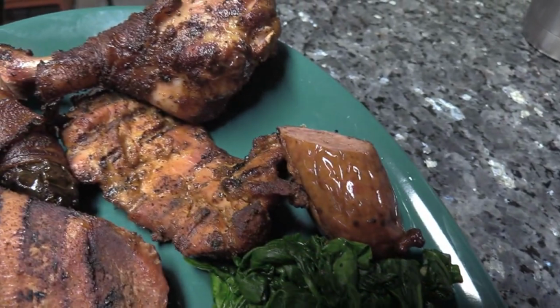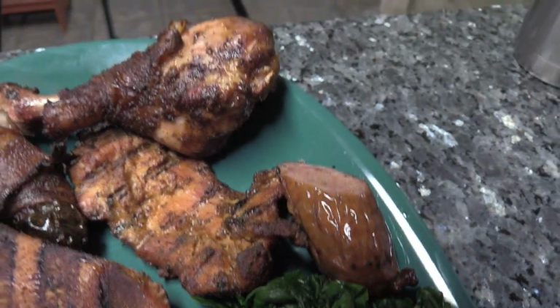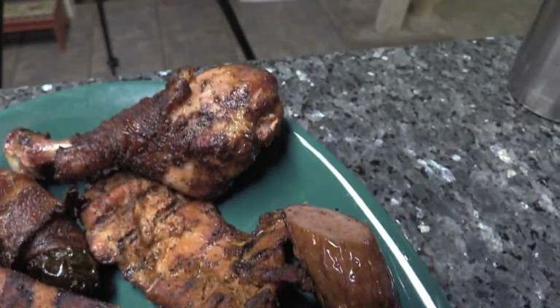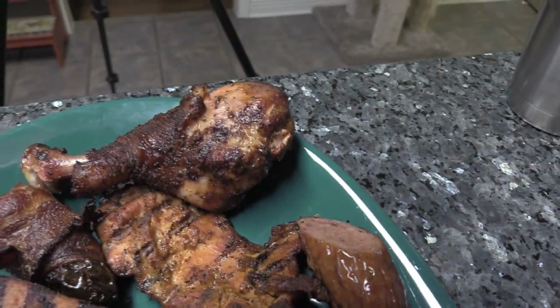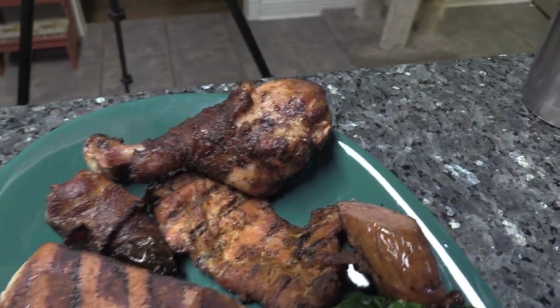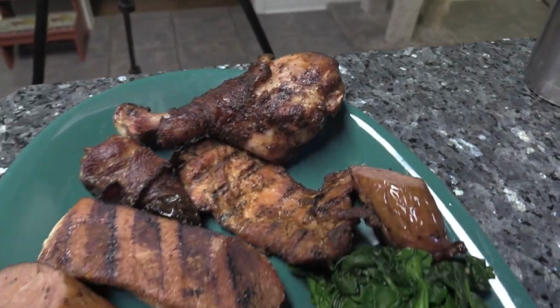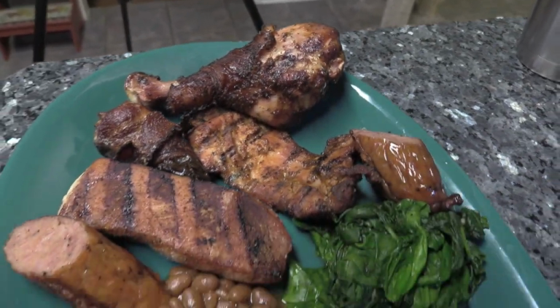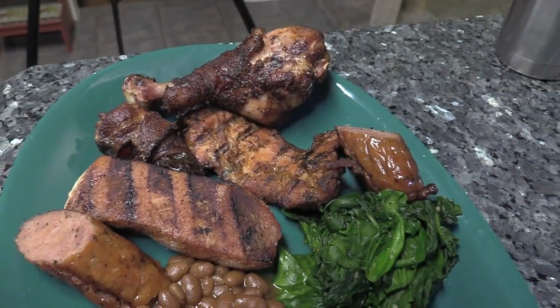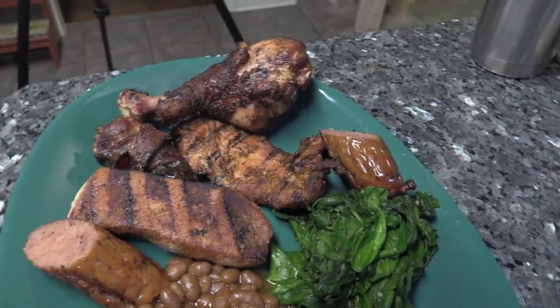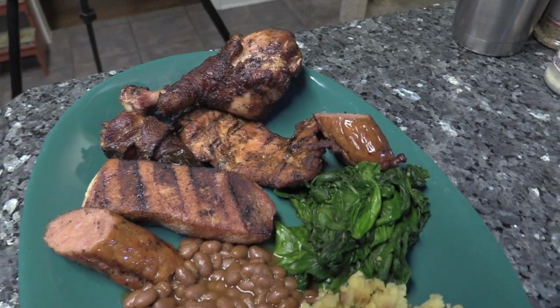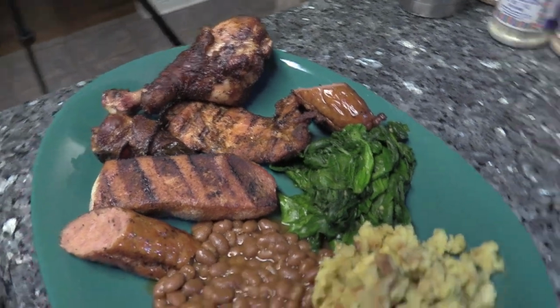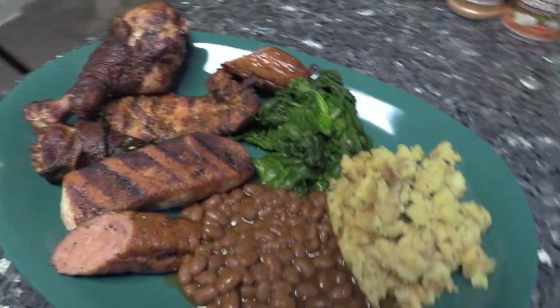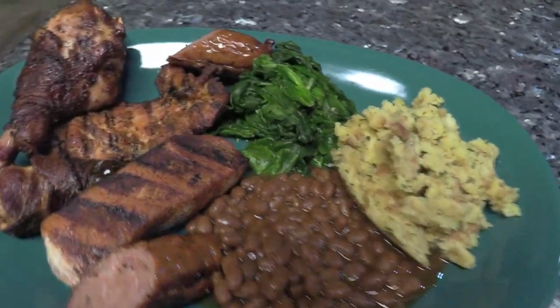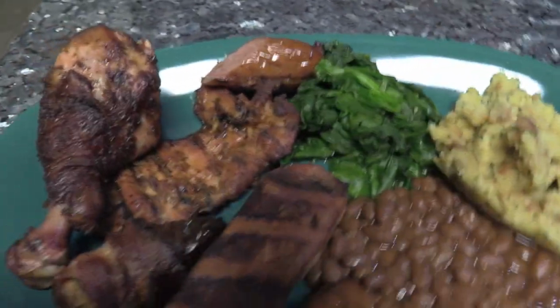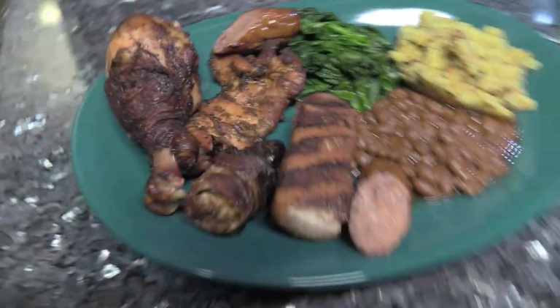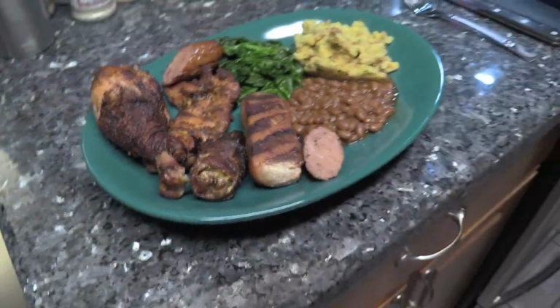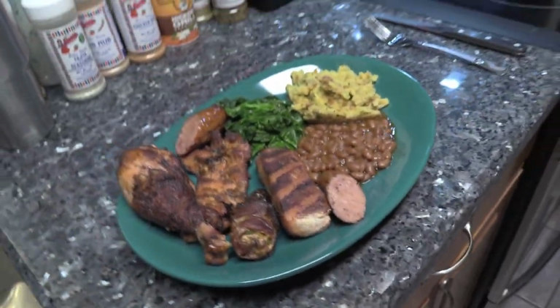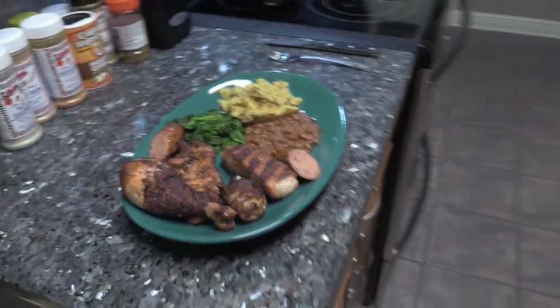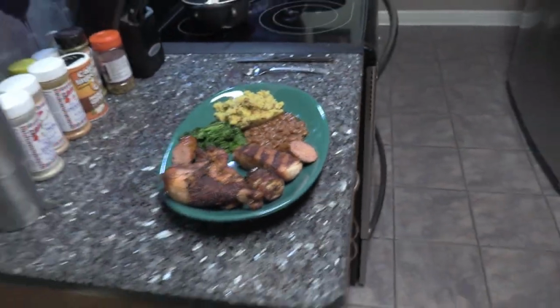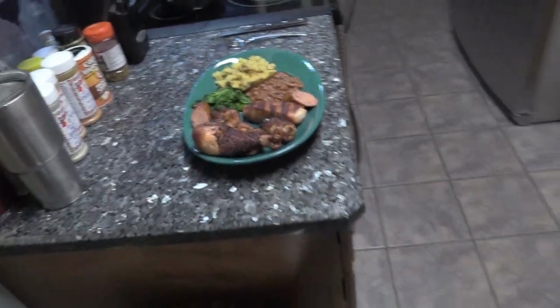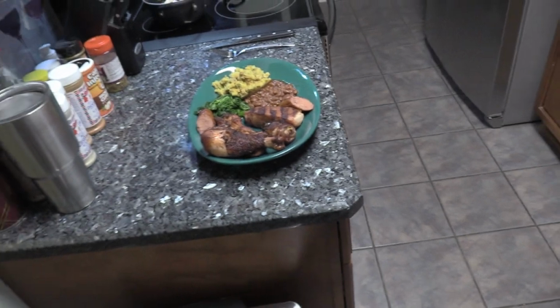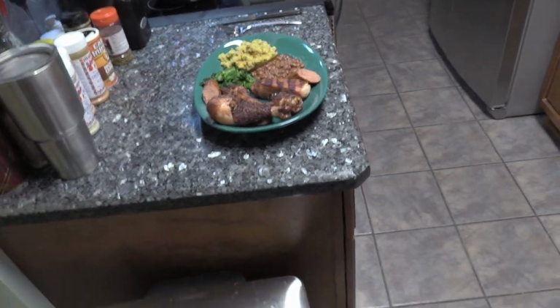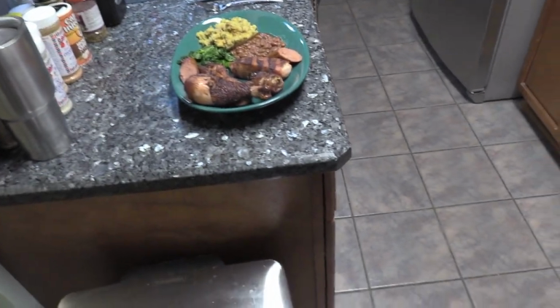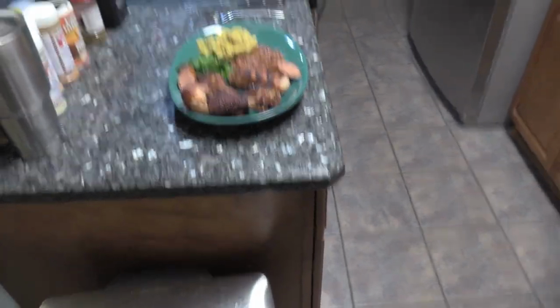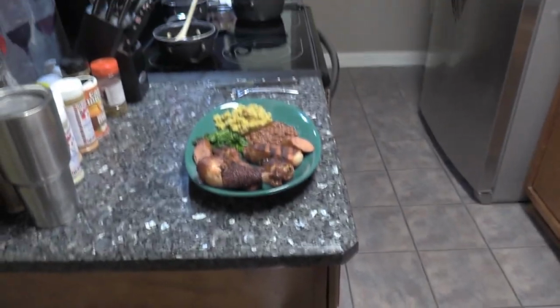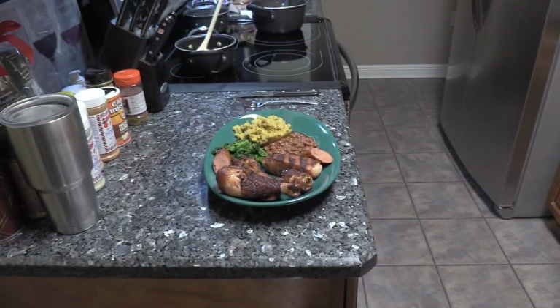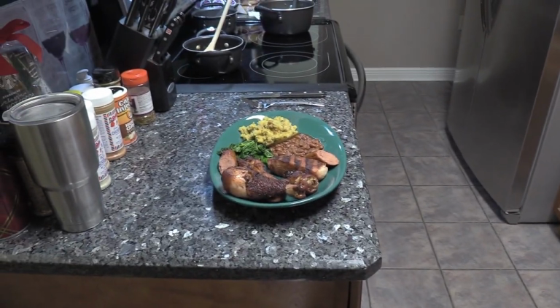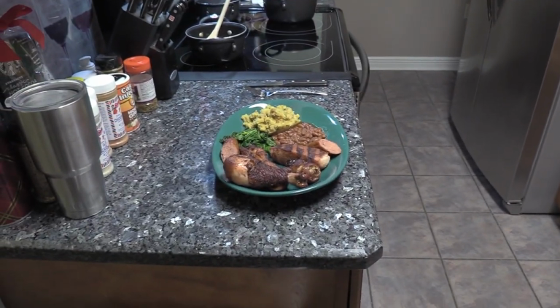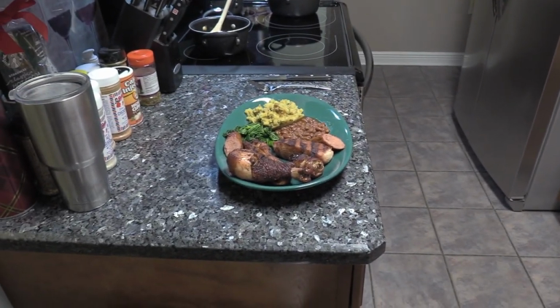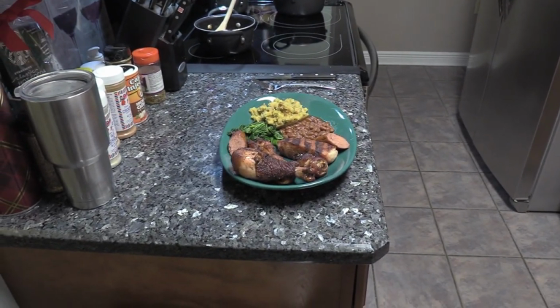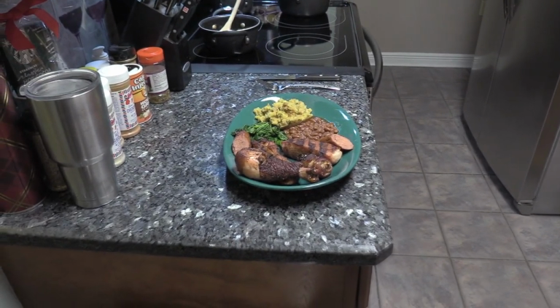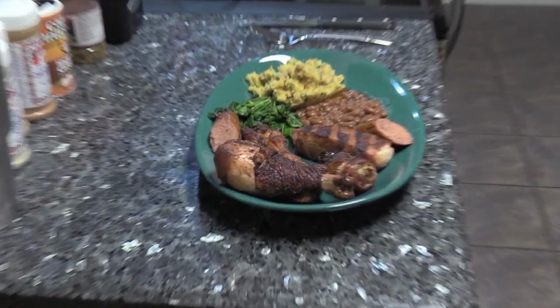Let's cut some of this food up and see how it did. I'm gonna zoom in on this and see what we got.